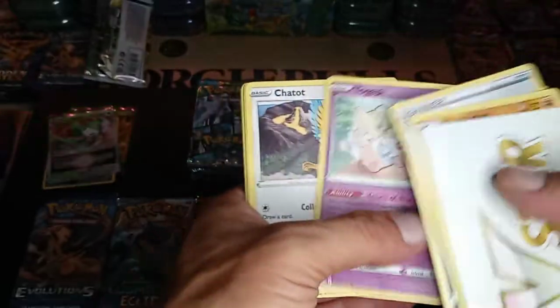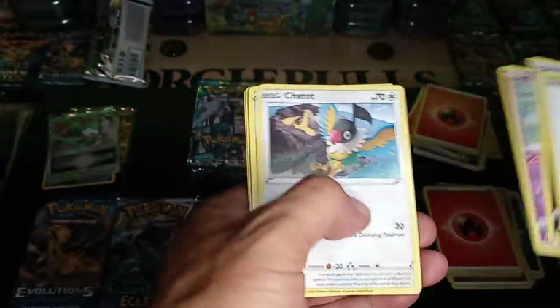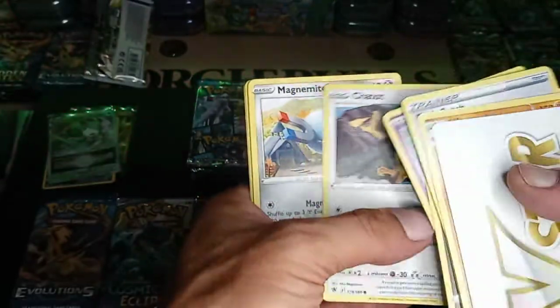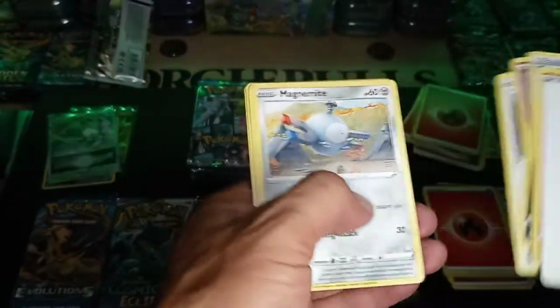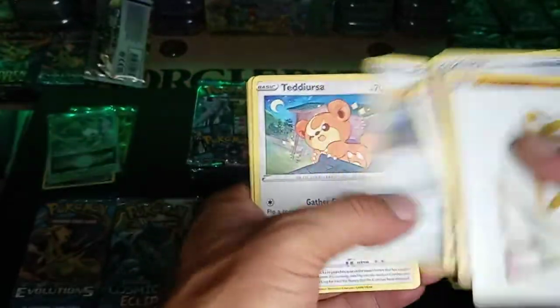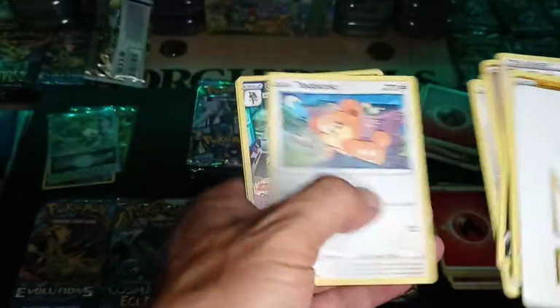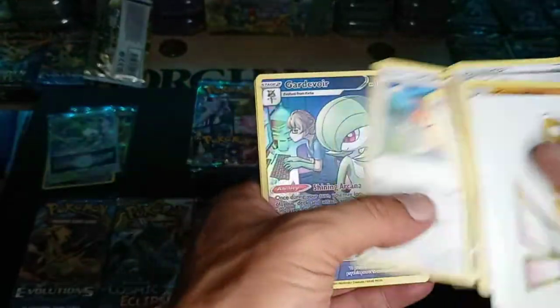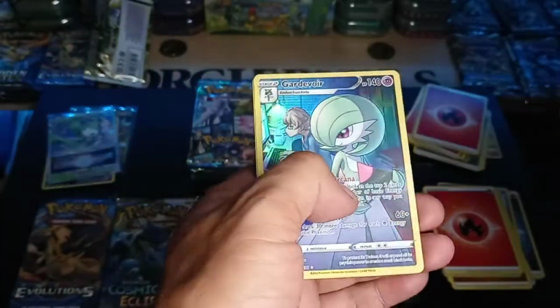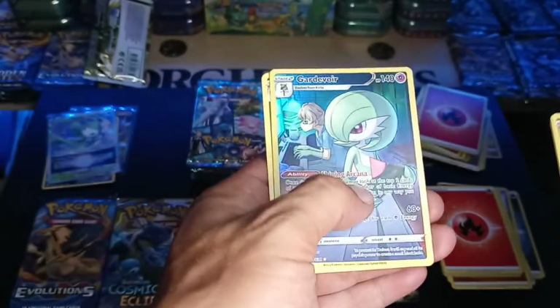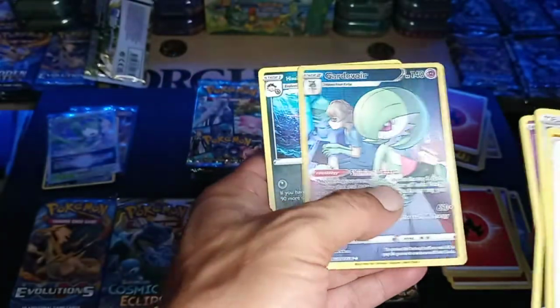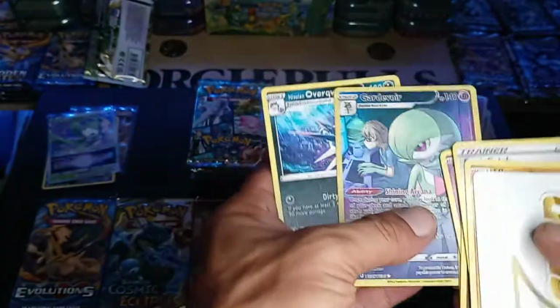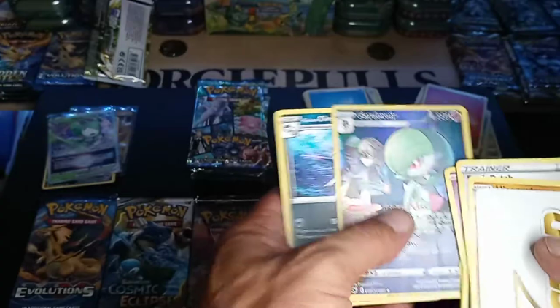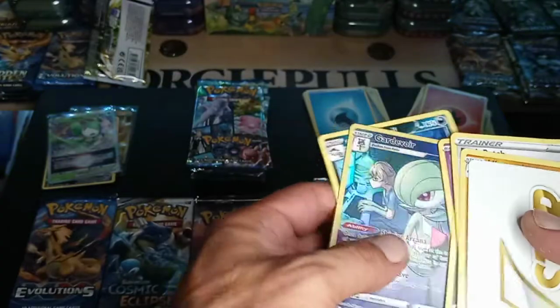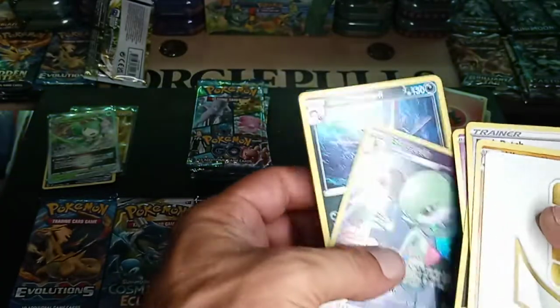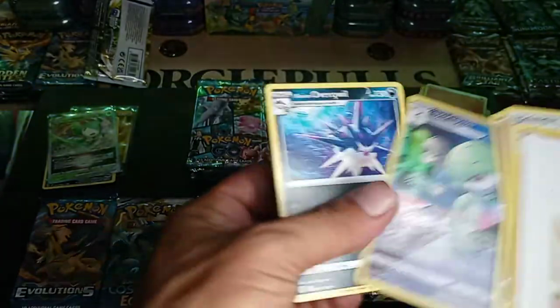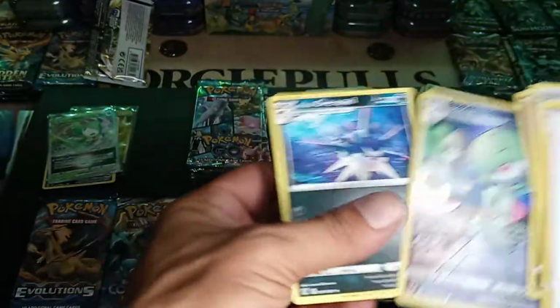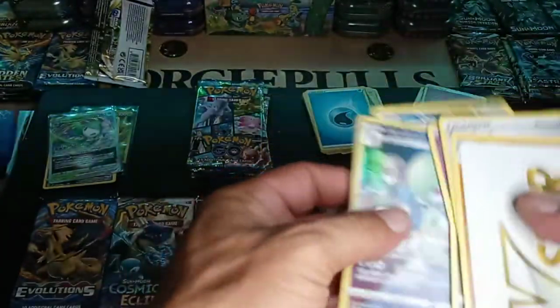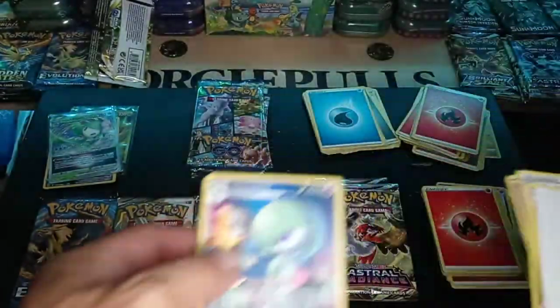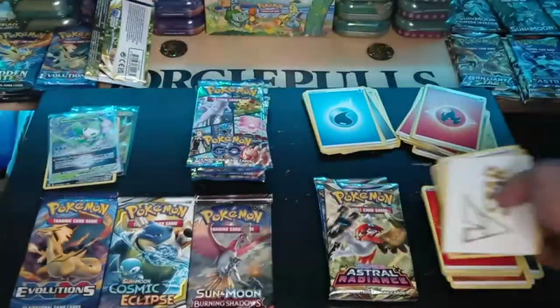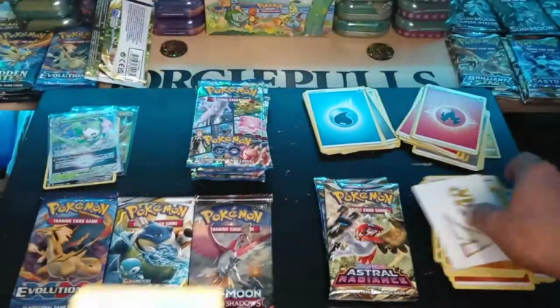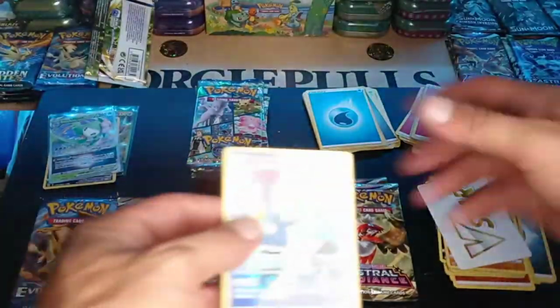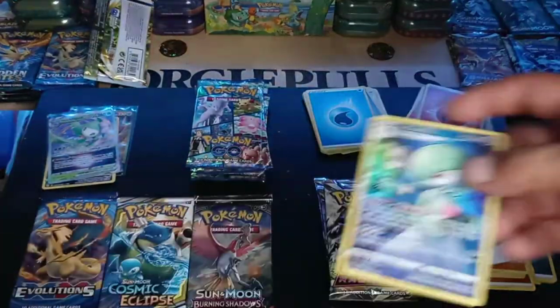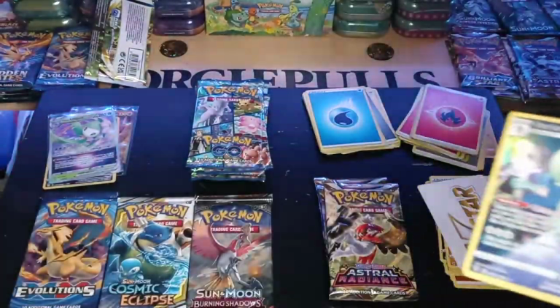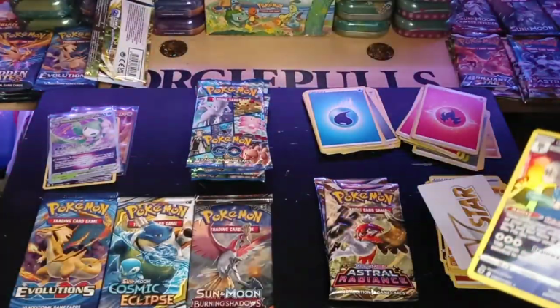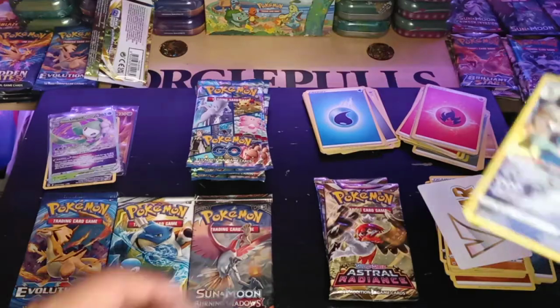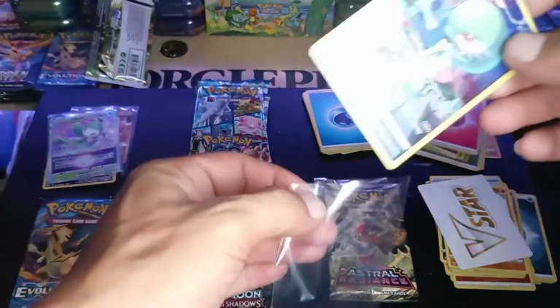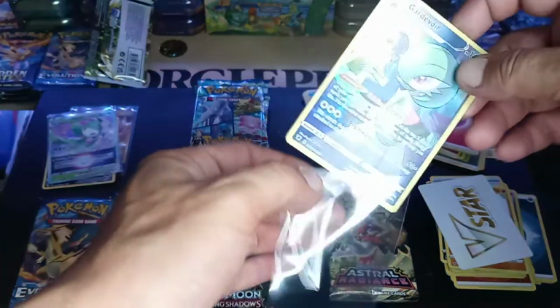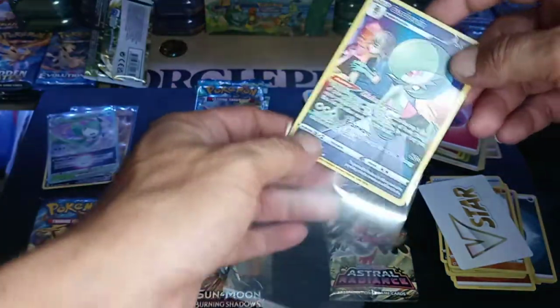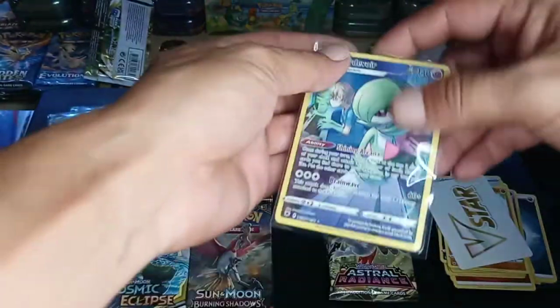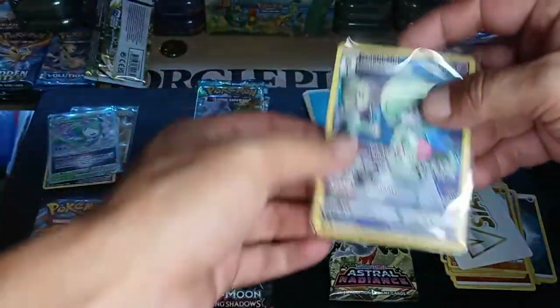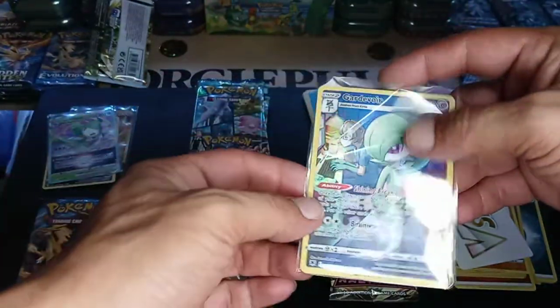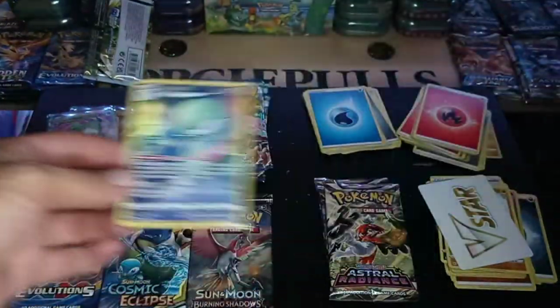So just like the video — Gardevoir, Trainer Gallery, and a non-hollow rare. Like this video and comment.